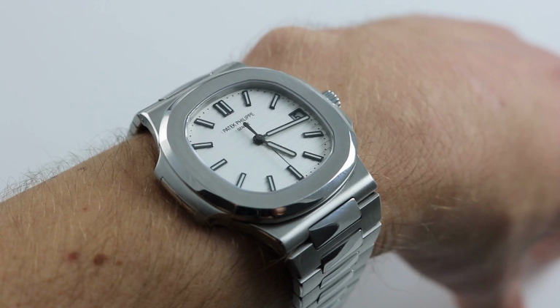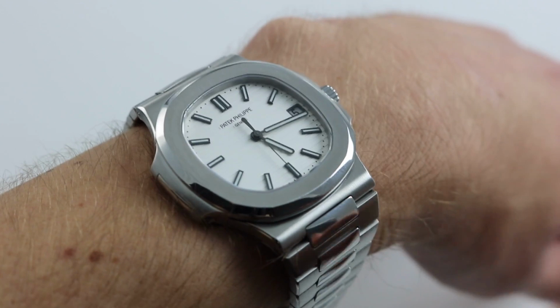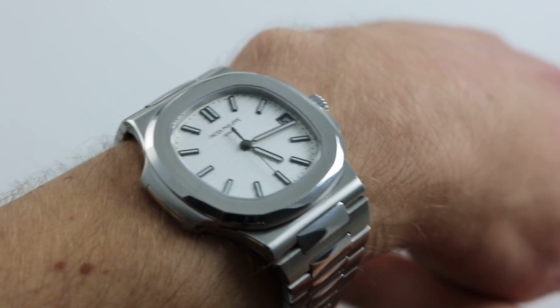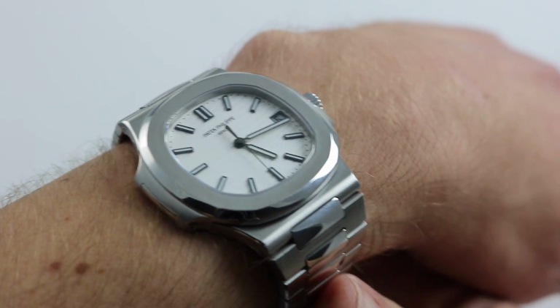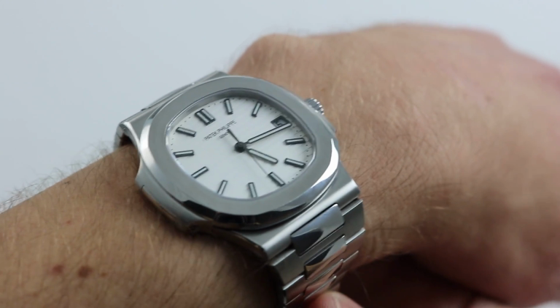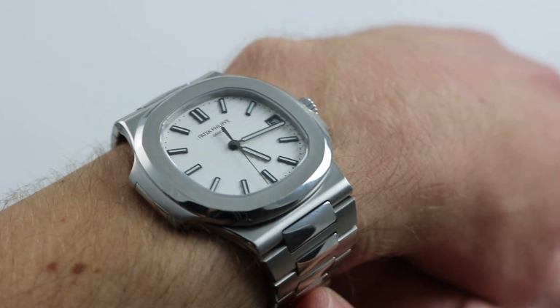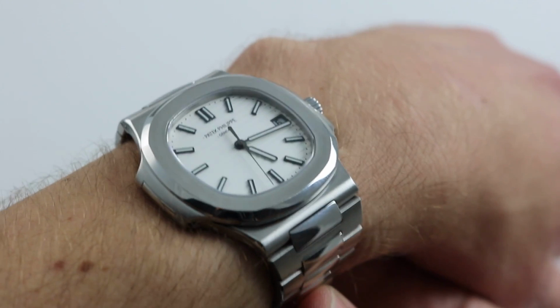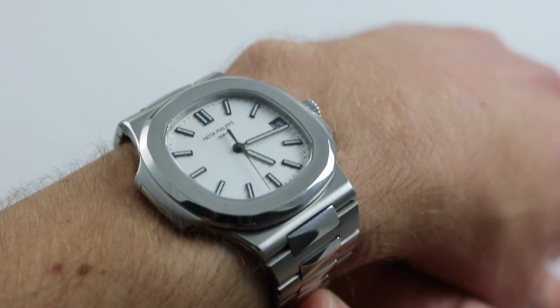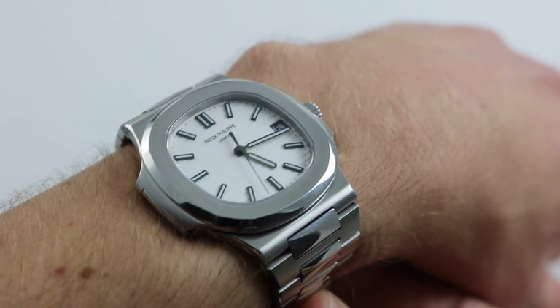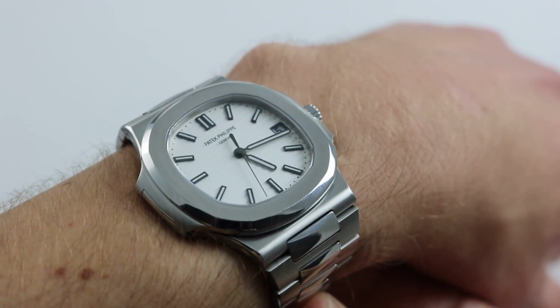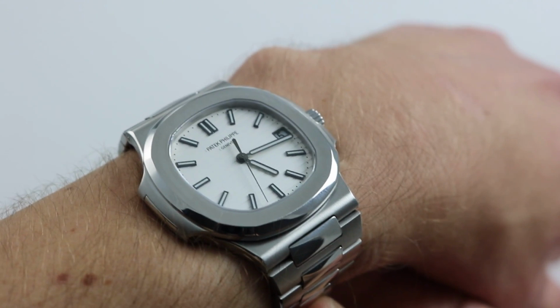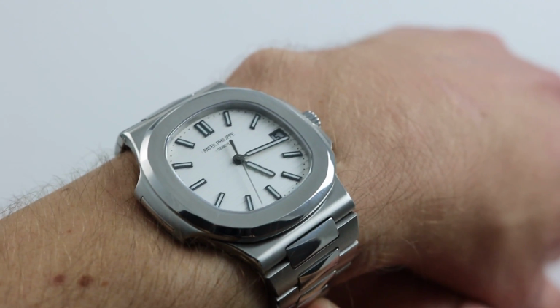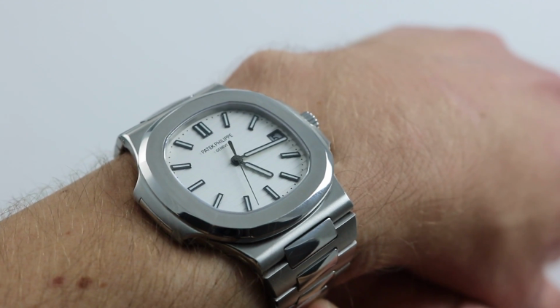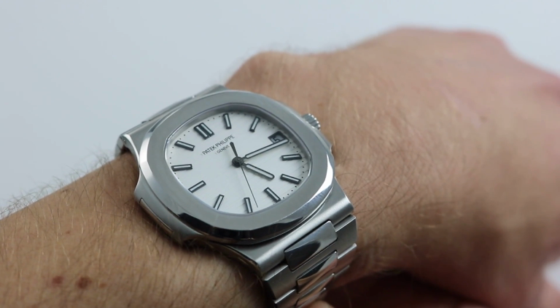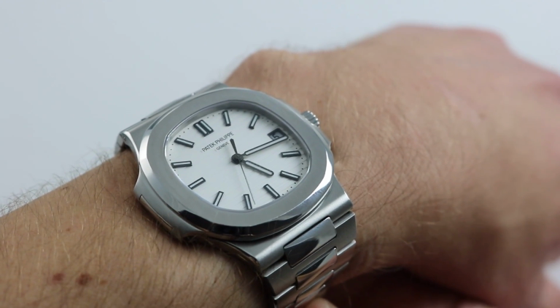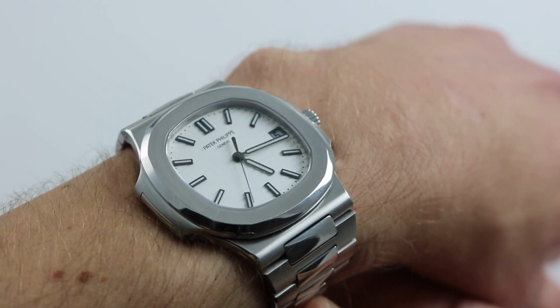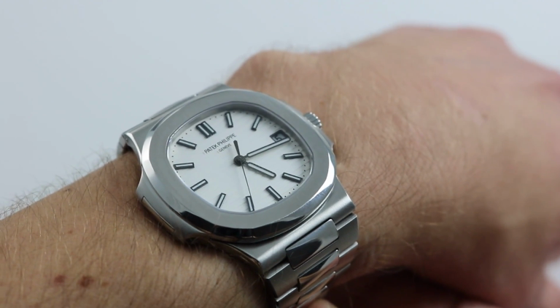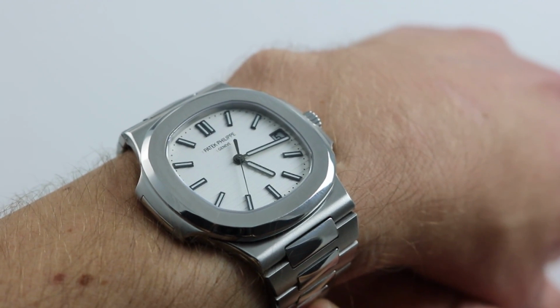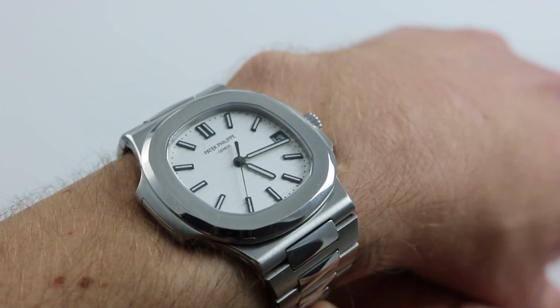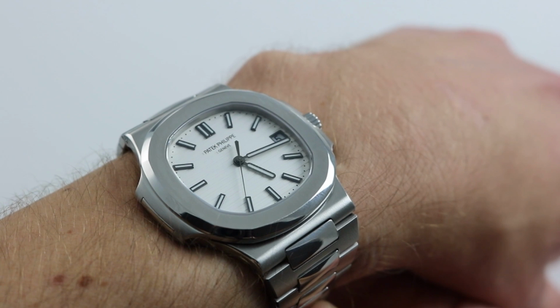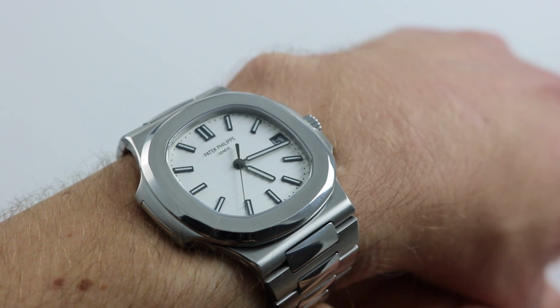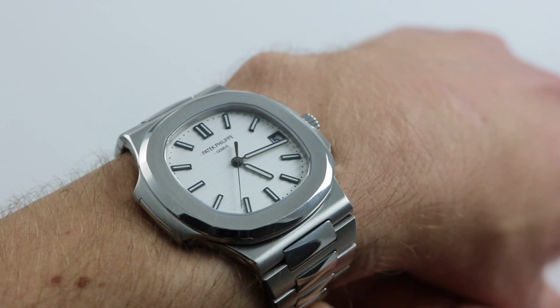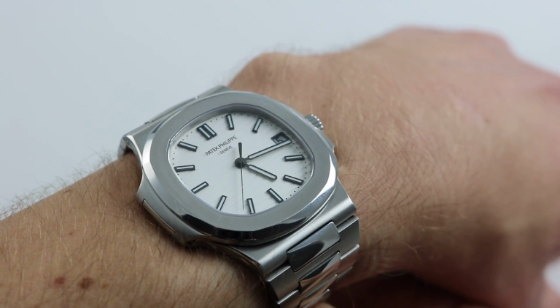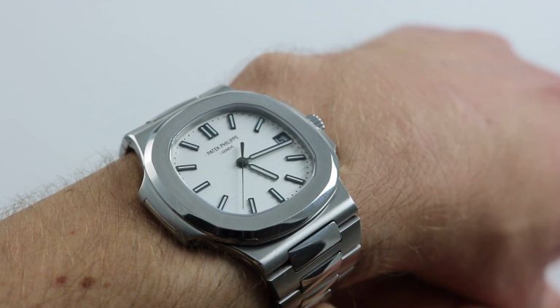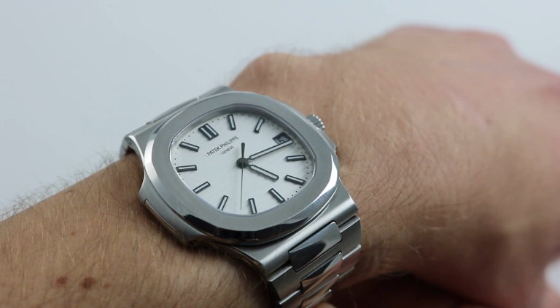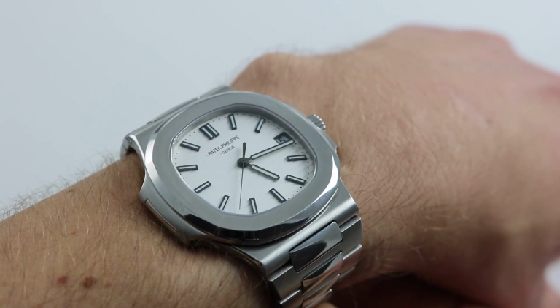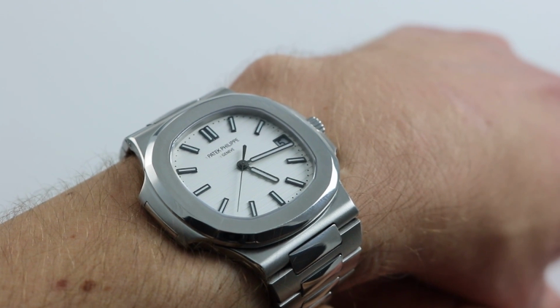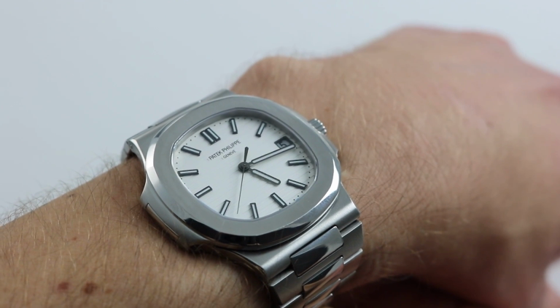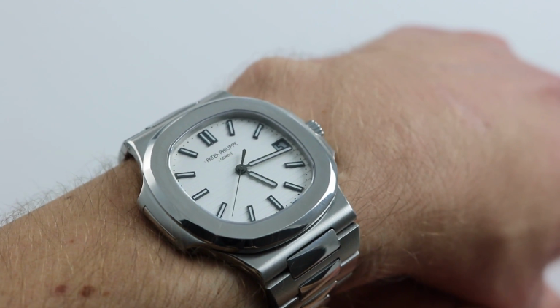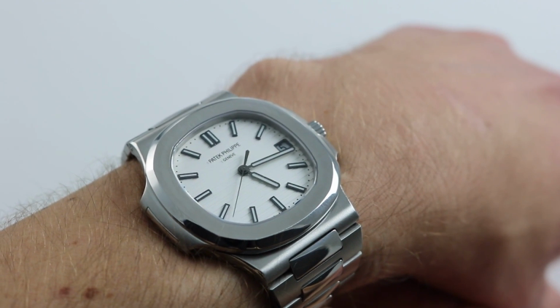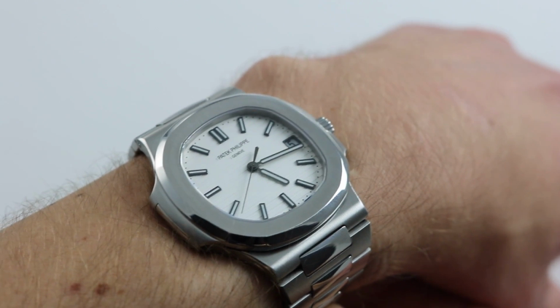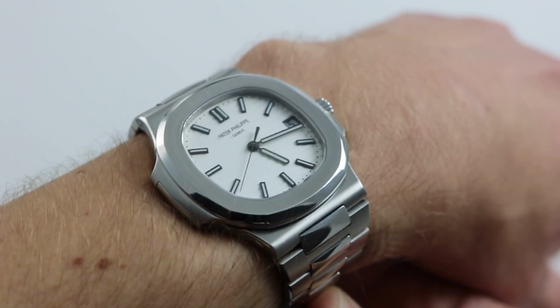Hi, I'm Tim. Welcome to Govberg, and thanks for logging on. Today, we're looking at the Patek Philippe Nautilus, reference 5711-1A-011.